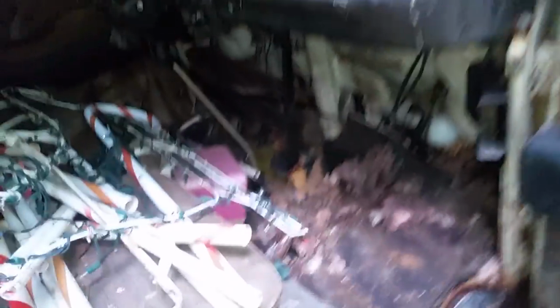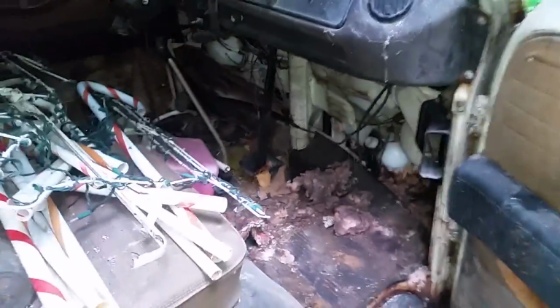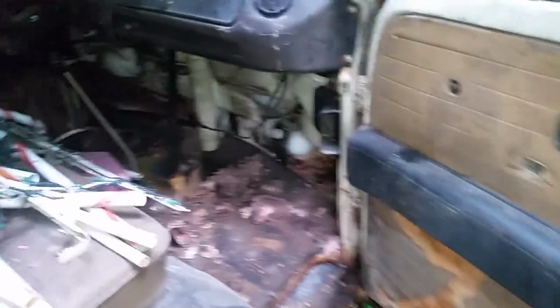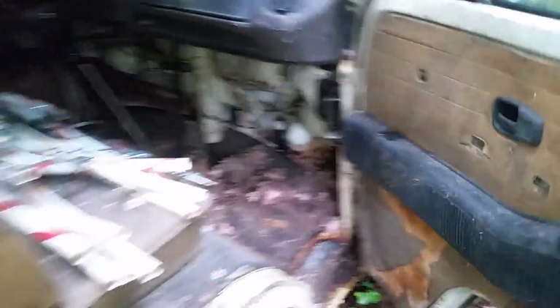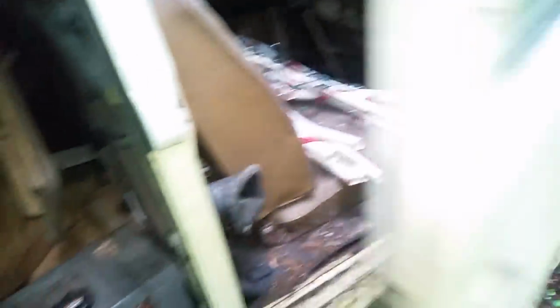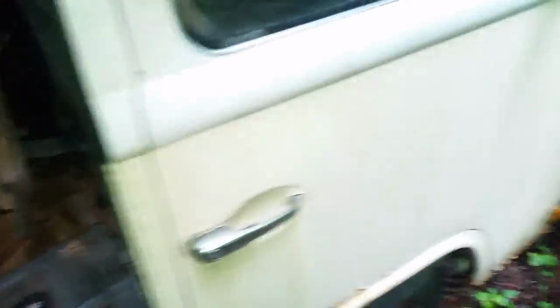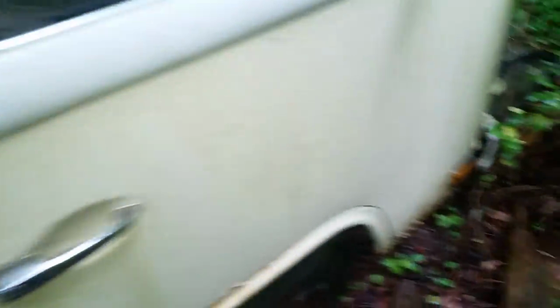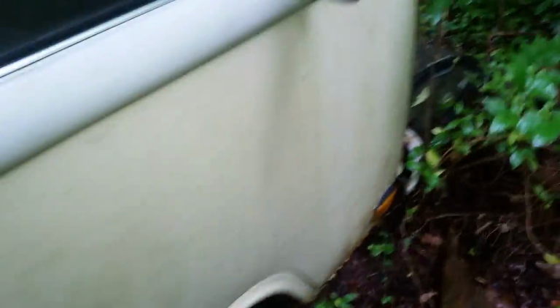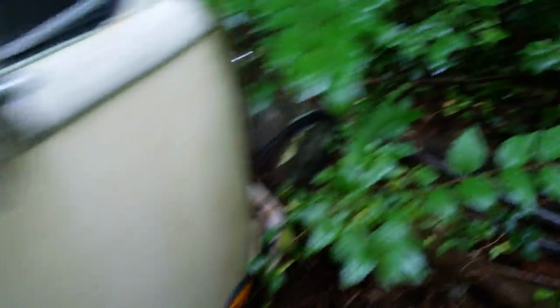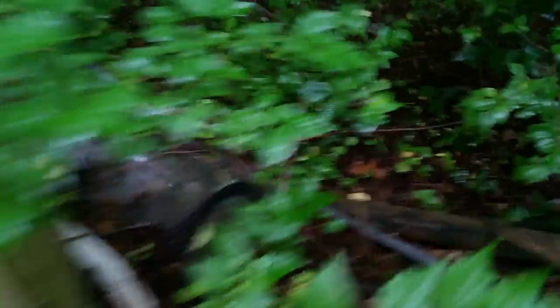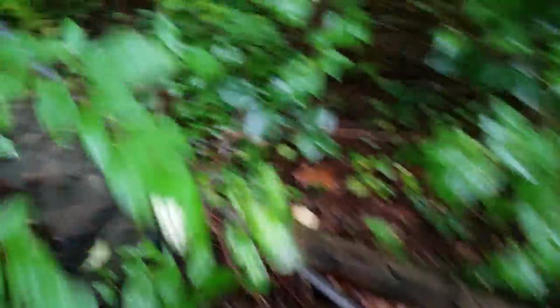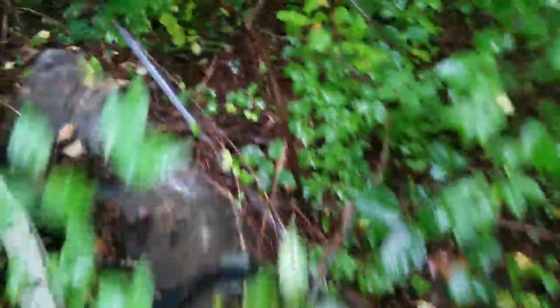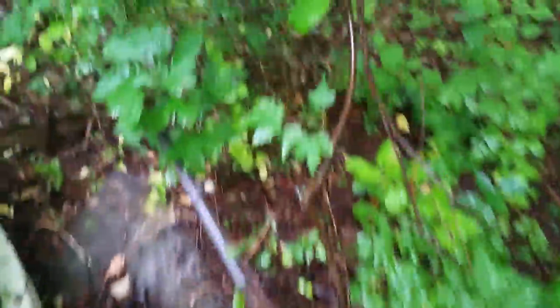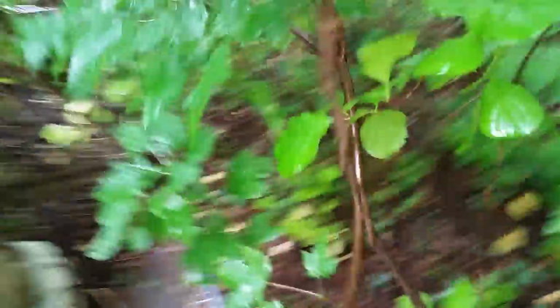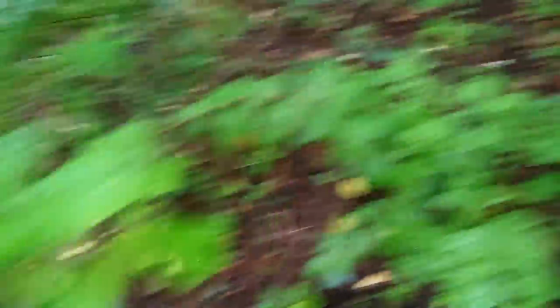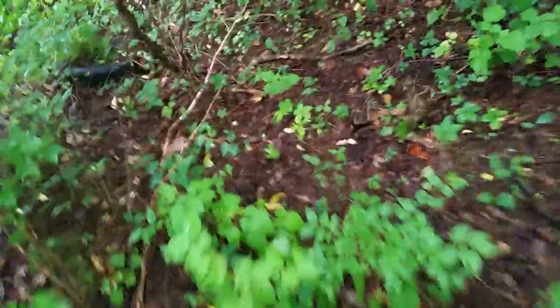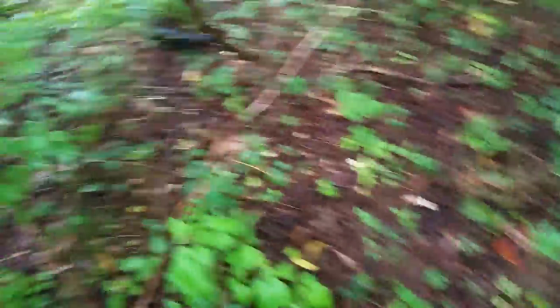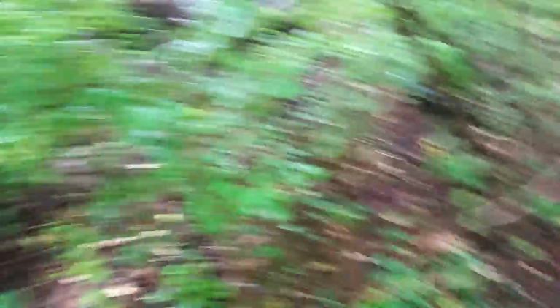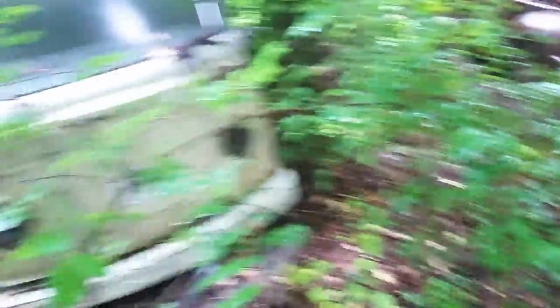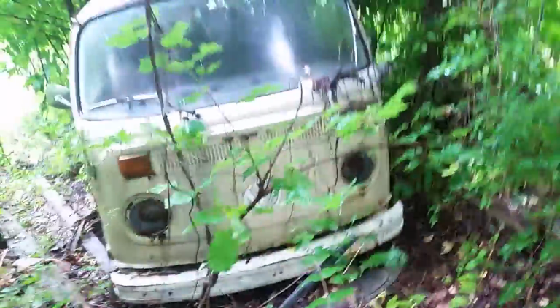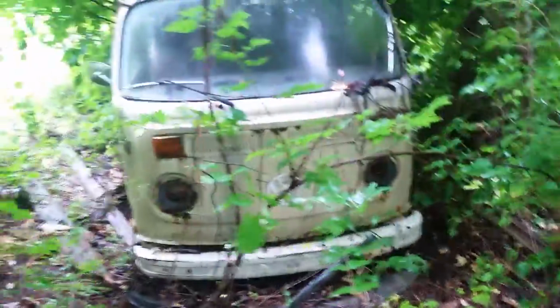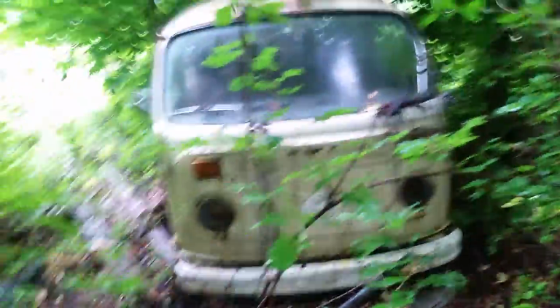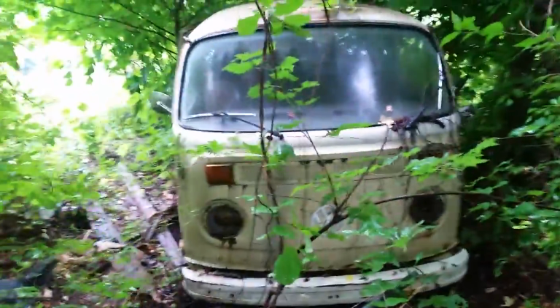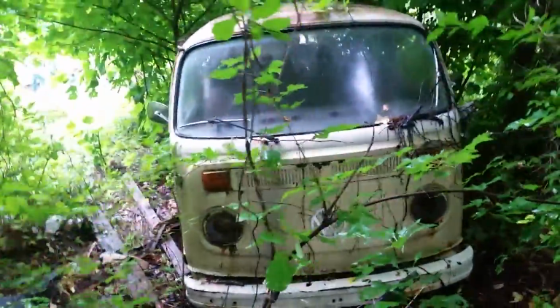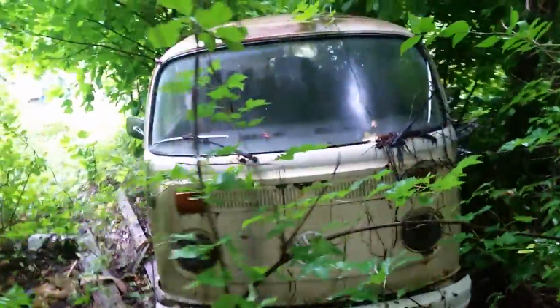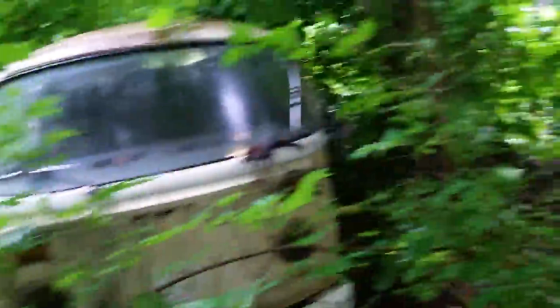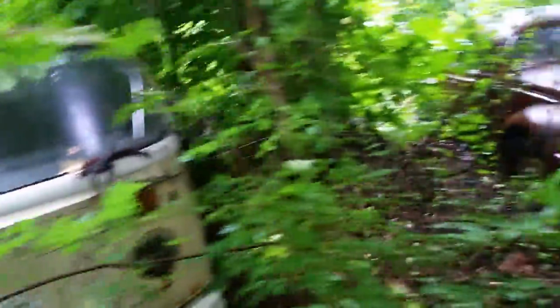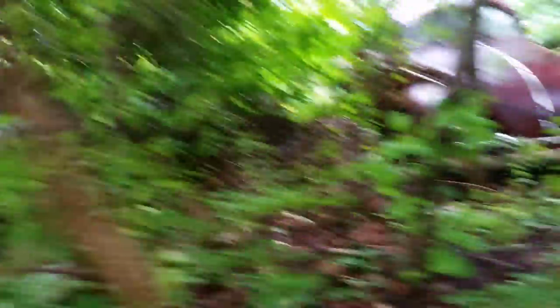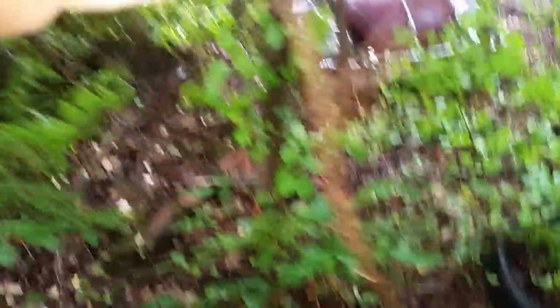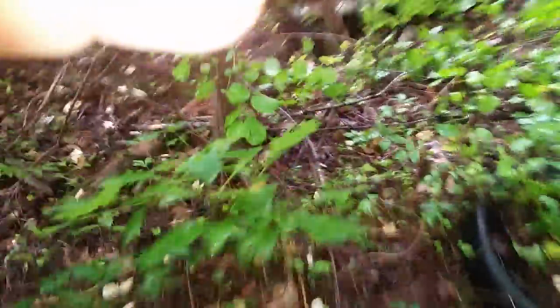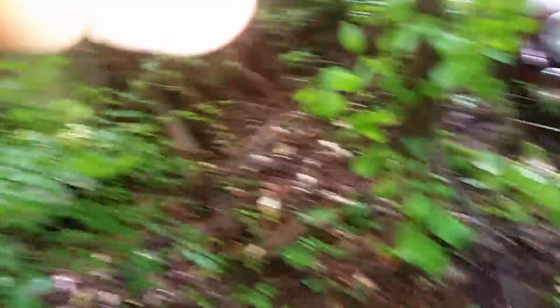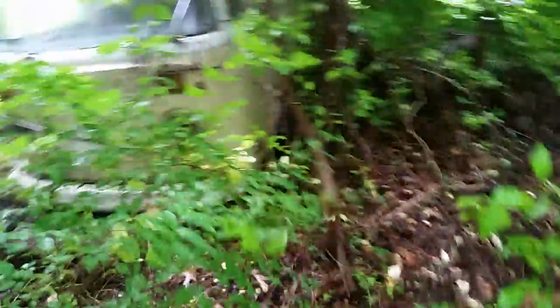Gonna take this thing home, clean it up, build a motor for it, get it running, and drive it. First we gotta get it cut out of these woods.